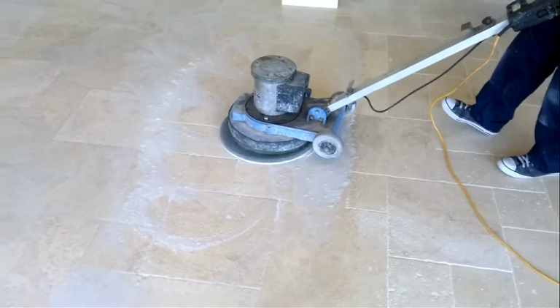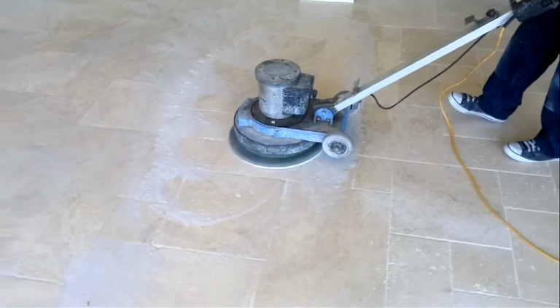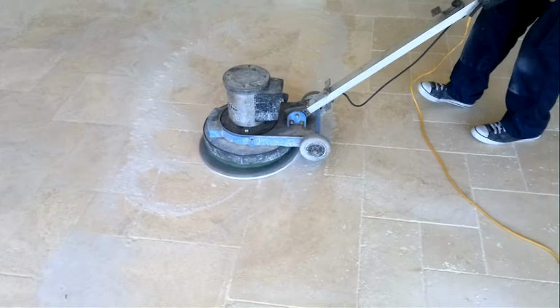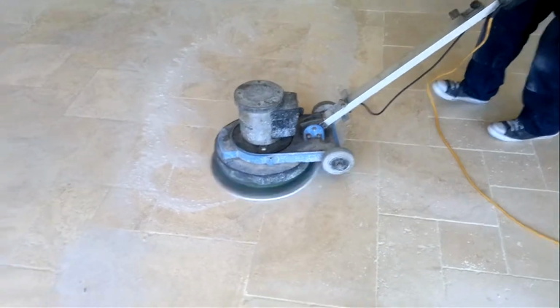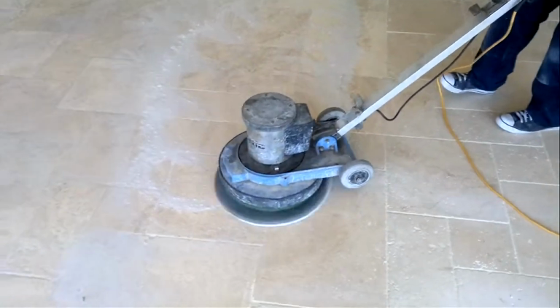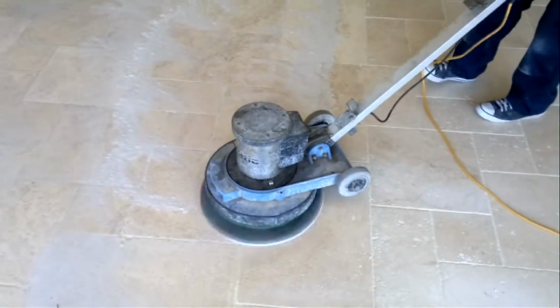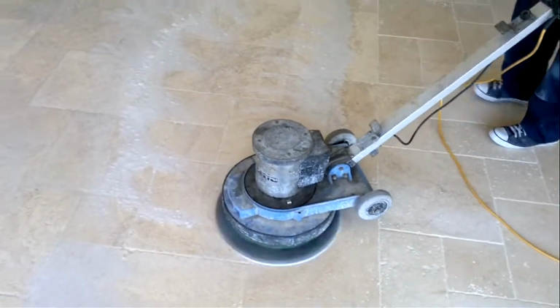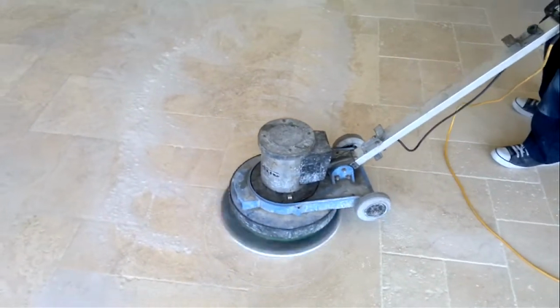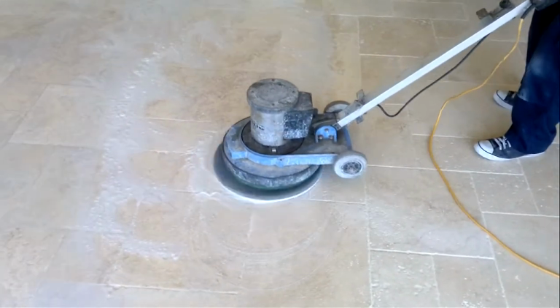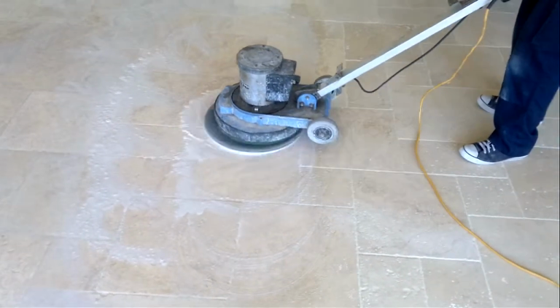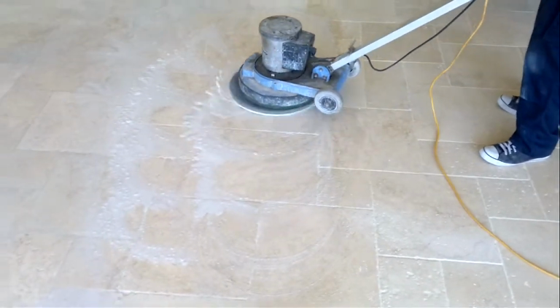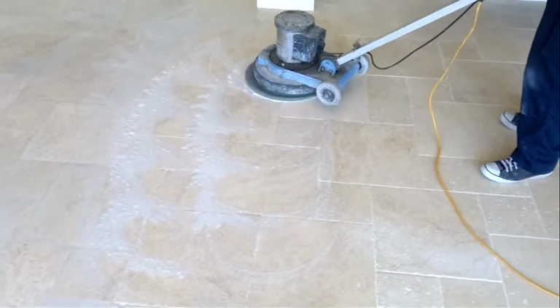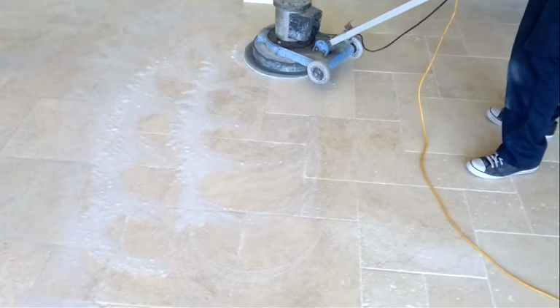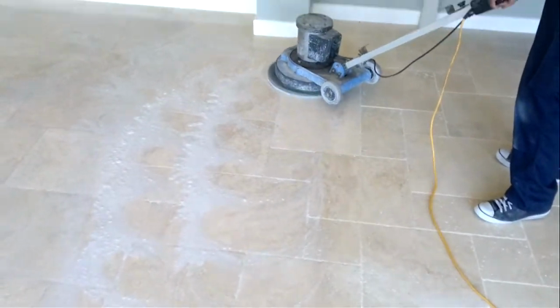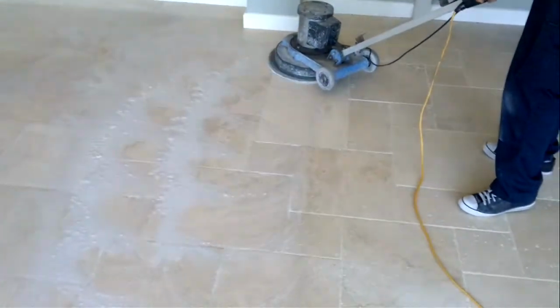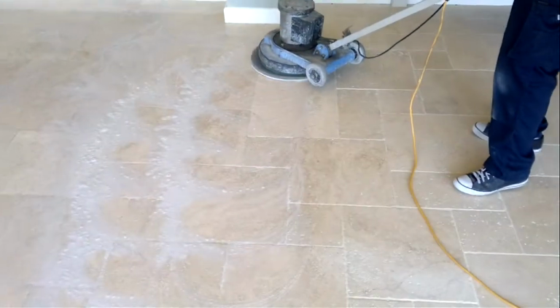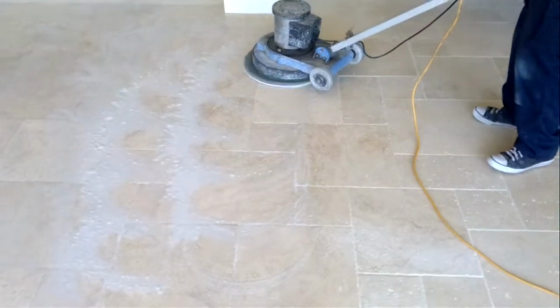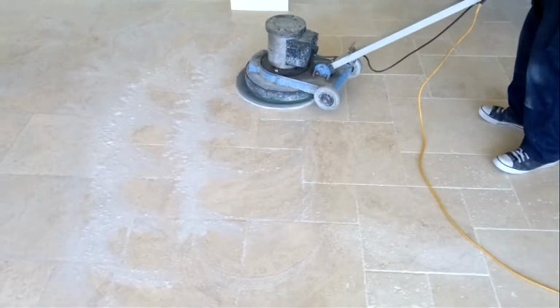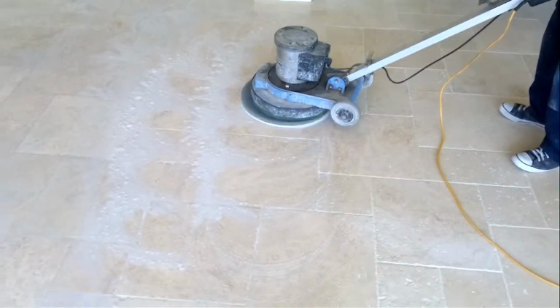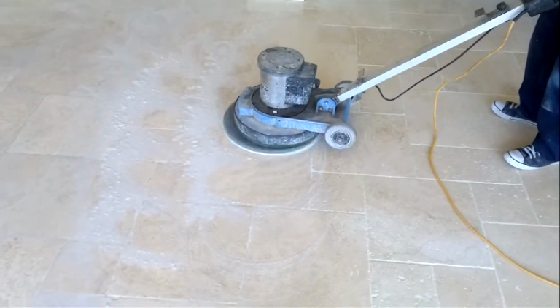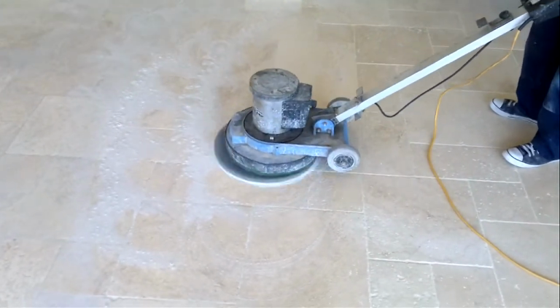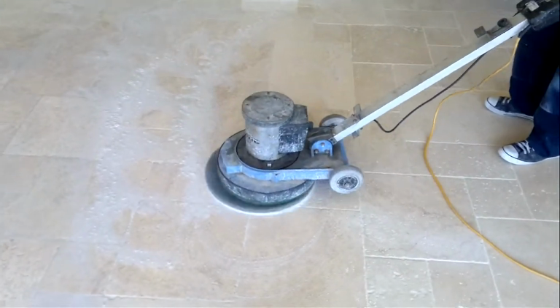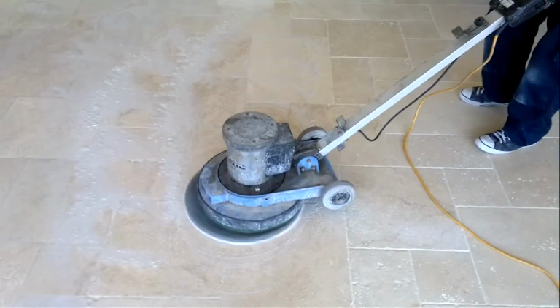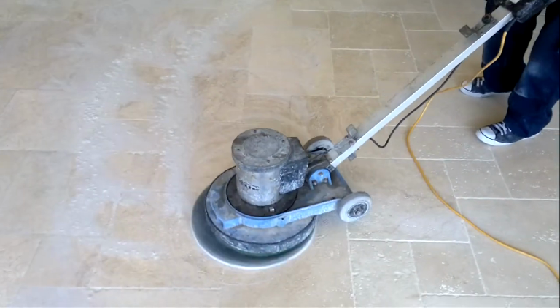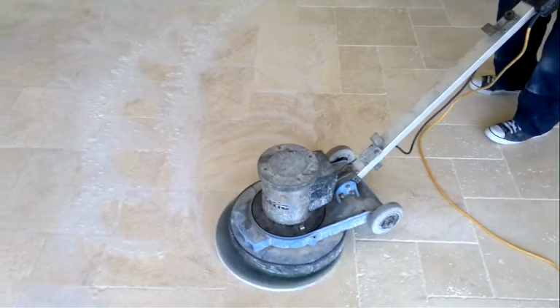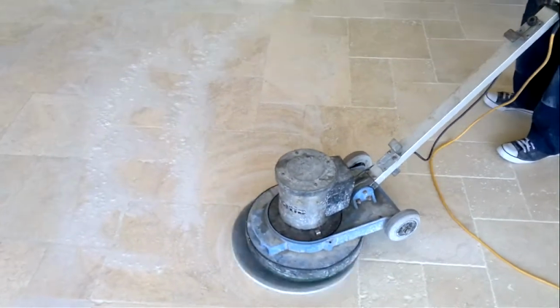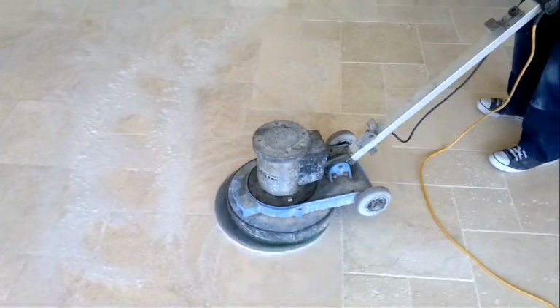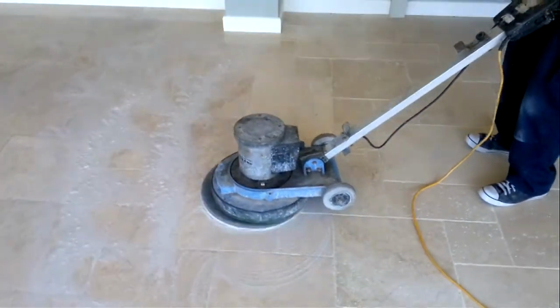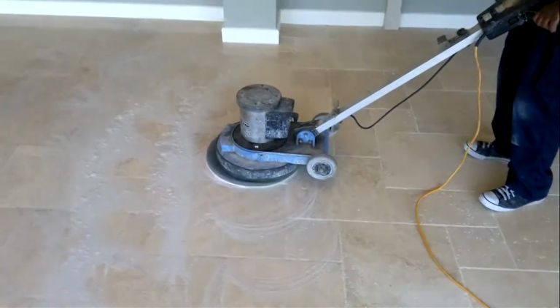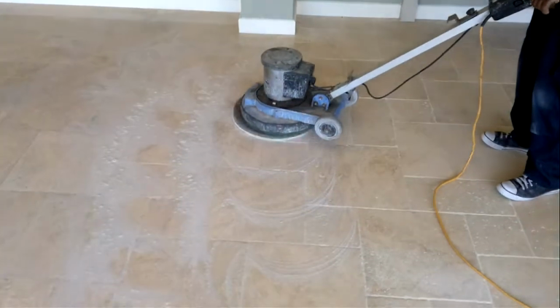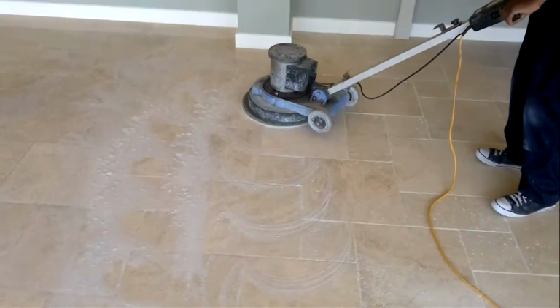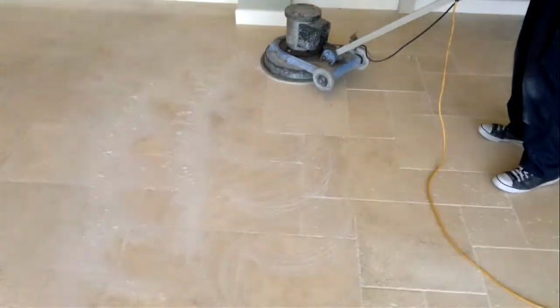We'll rinse in between using a high-pressure rinsing machine, which I'll show you later. Then we'll polish it up and seal it, so I'll show you the next stage in a moment.